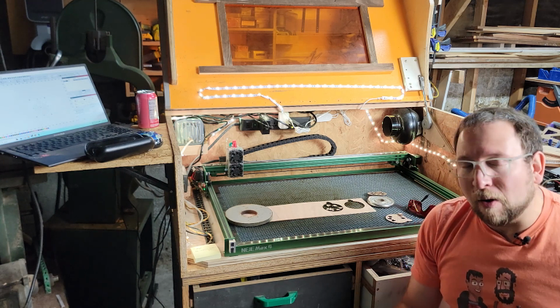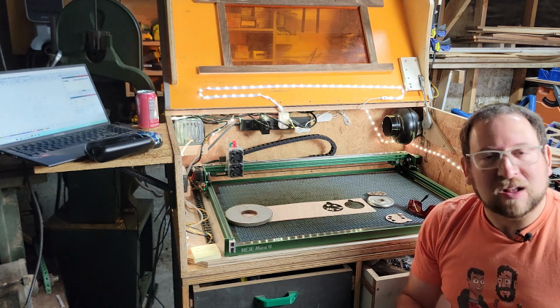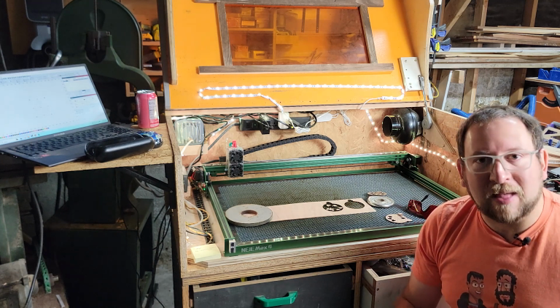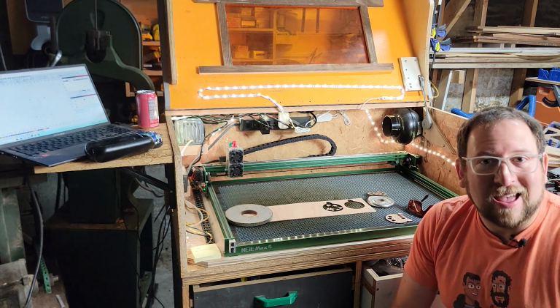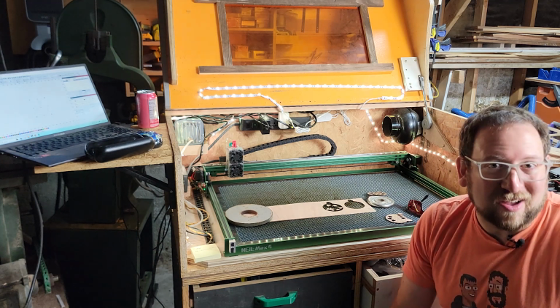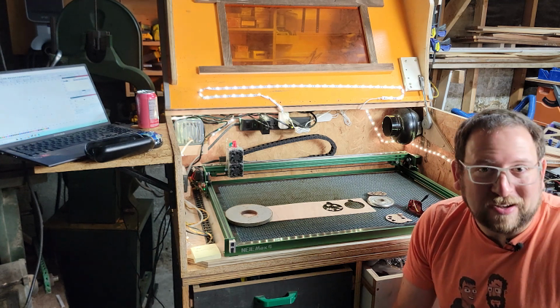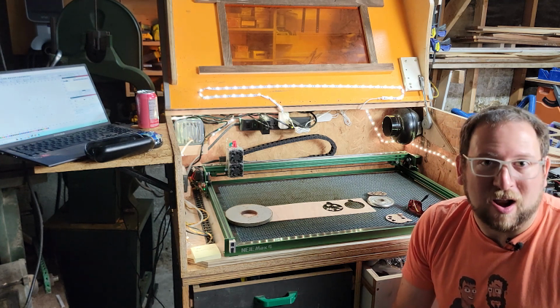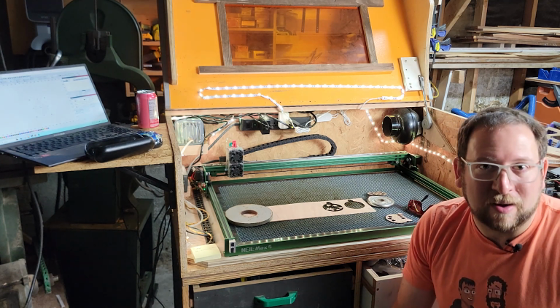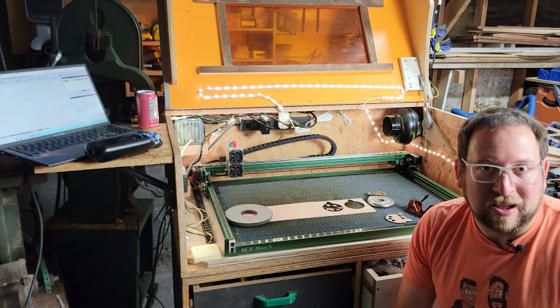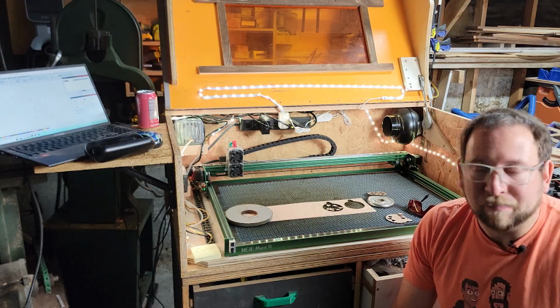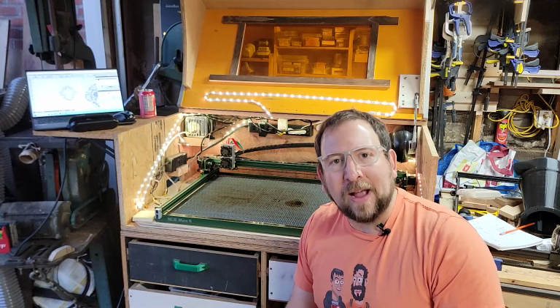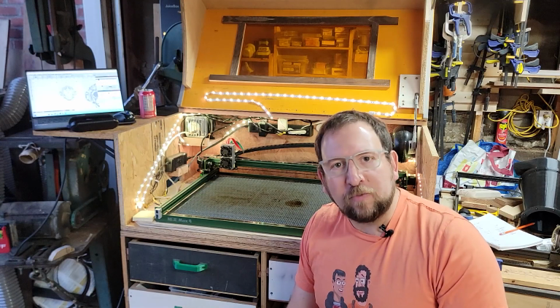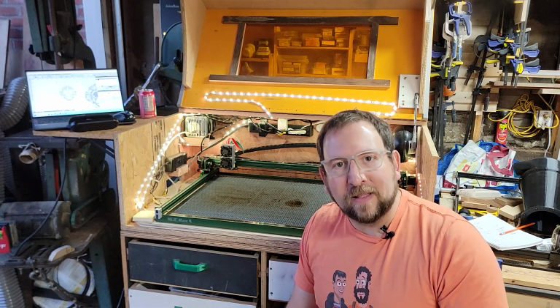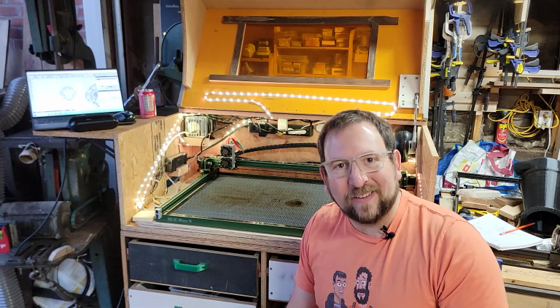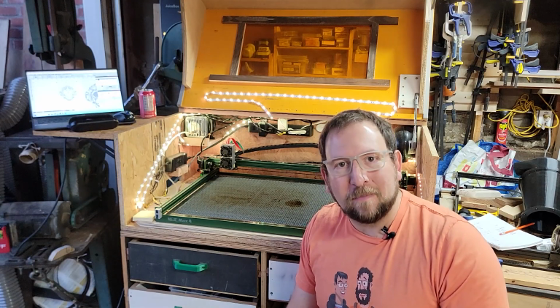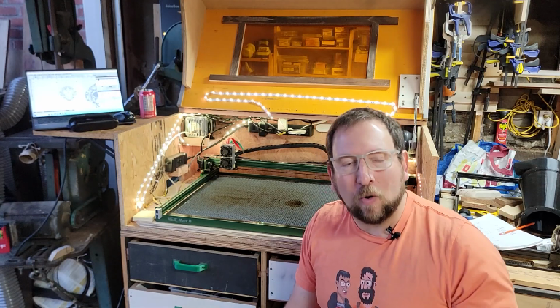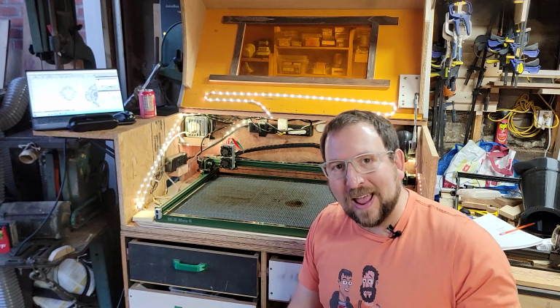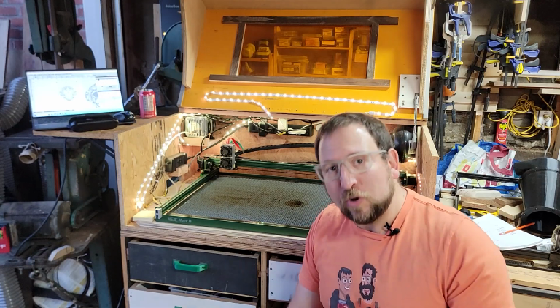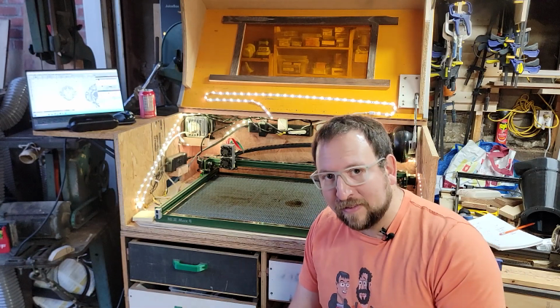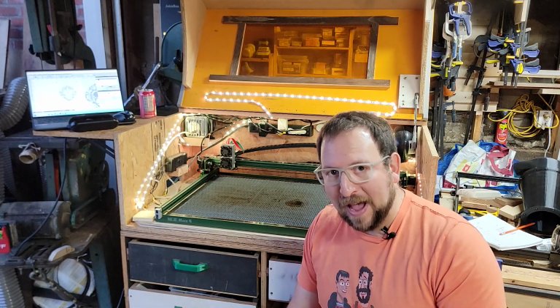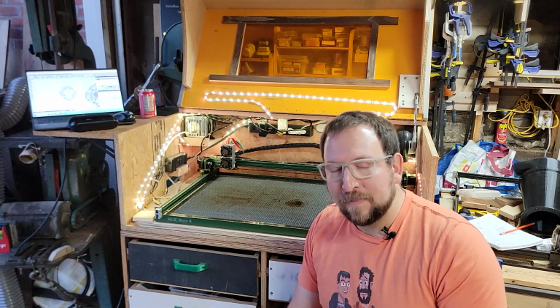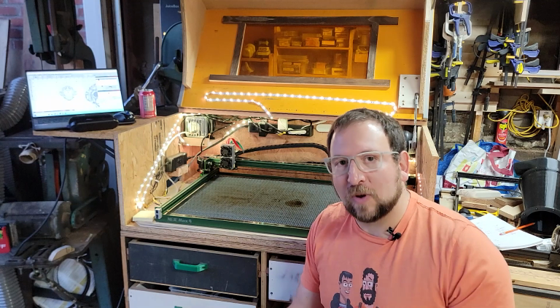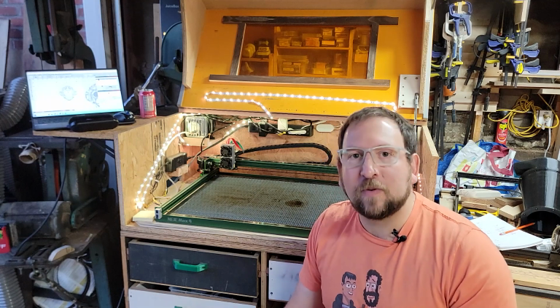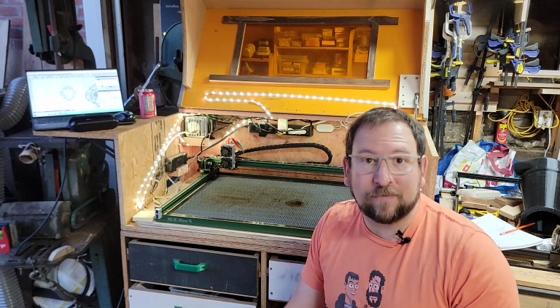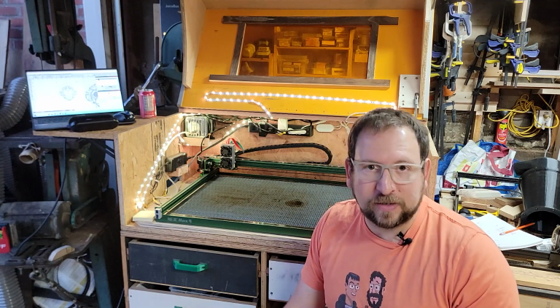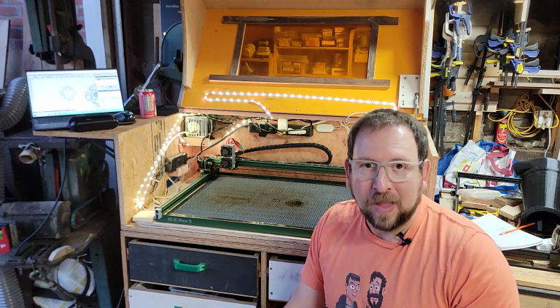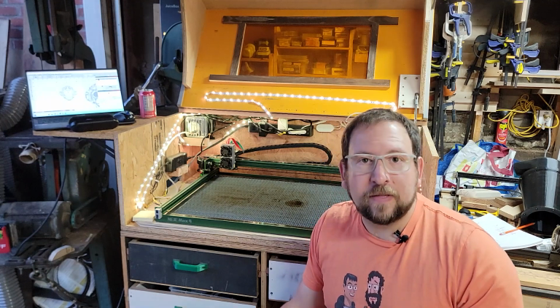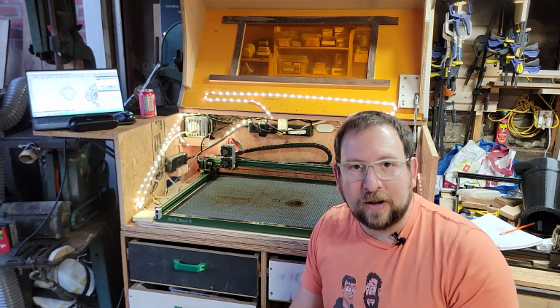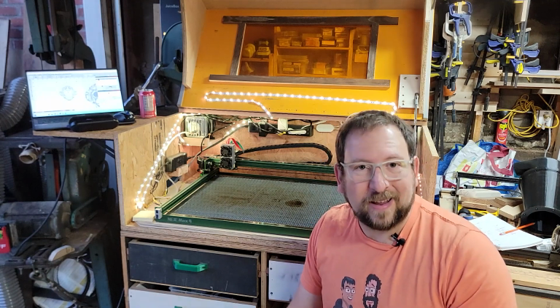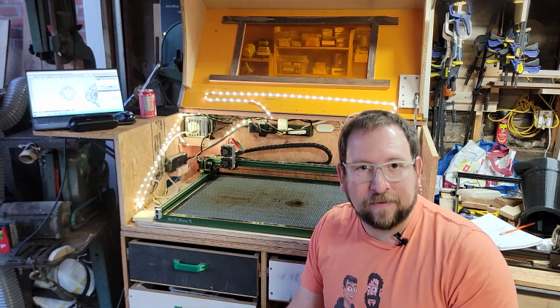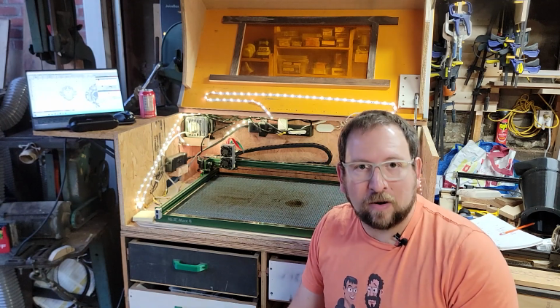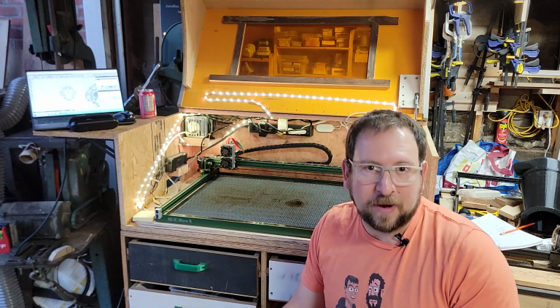However, aside from that, it is a great product that I'm really liking. I actually upgraded this laser from my old Nehe 2S Max, so I've been happy with Nehe for a long time. I found that it's great cutting and engraving power for the money.